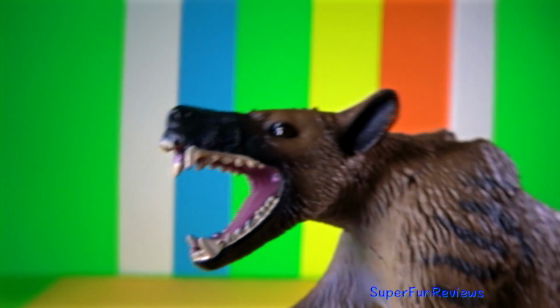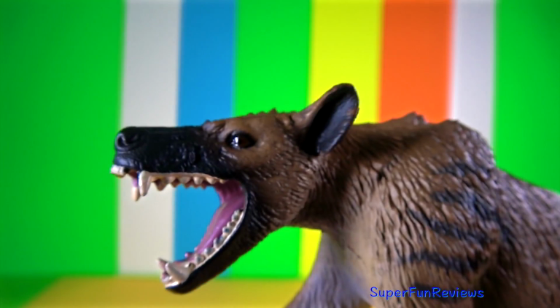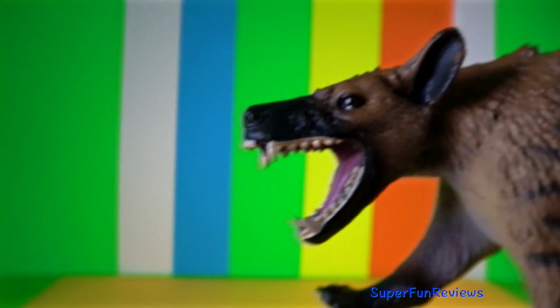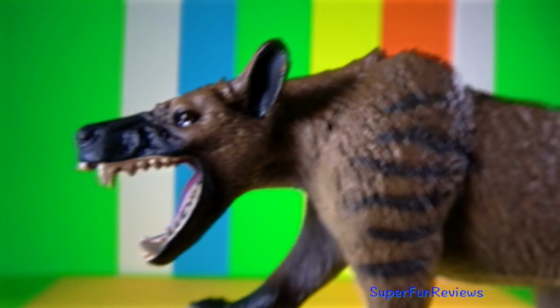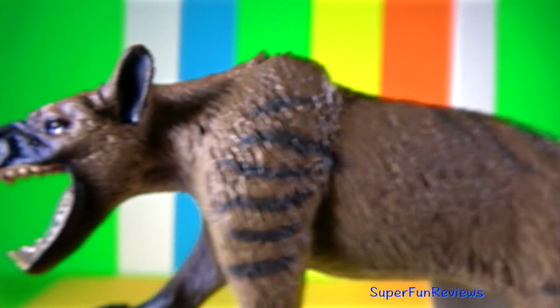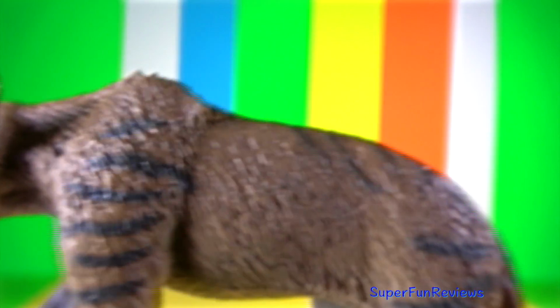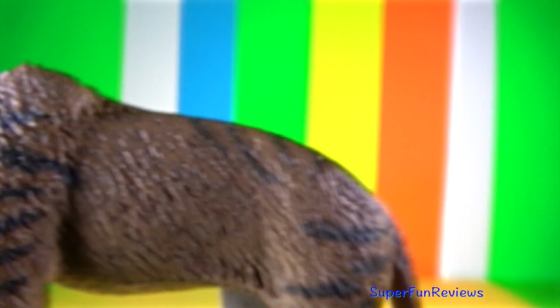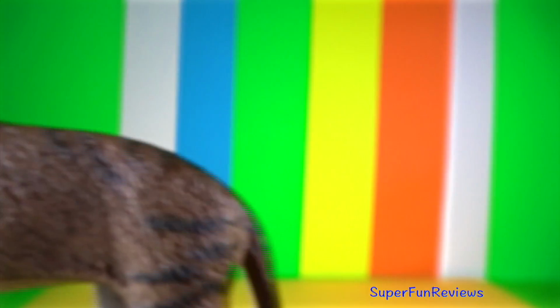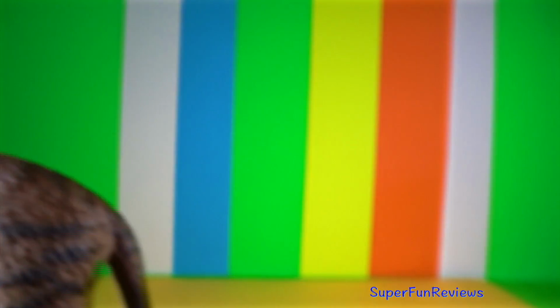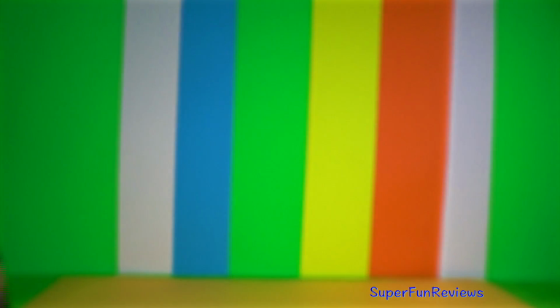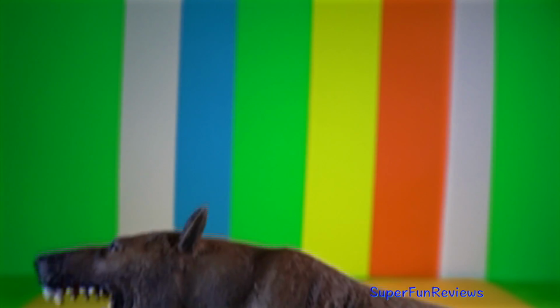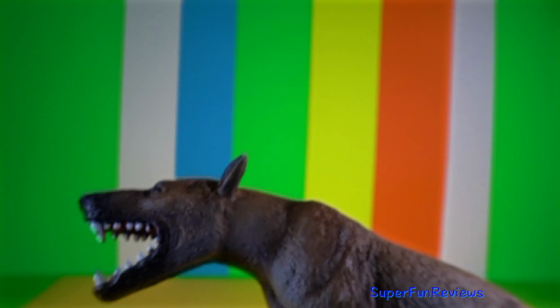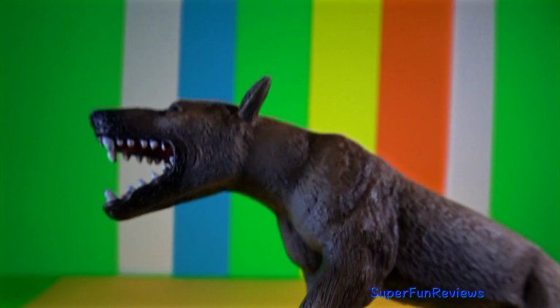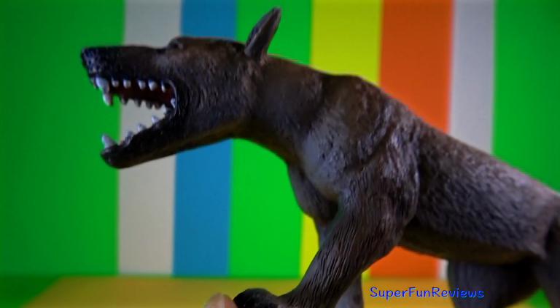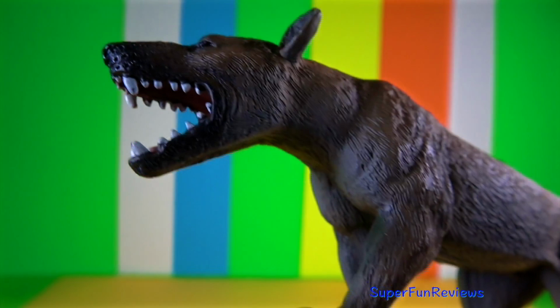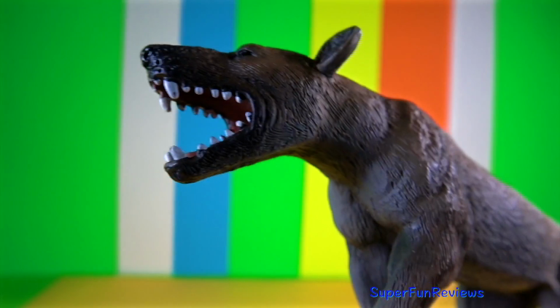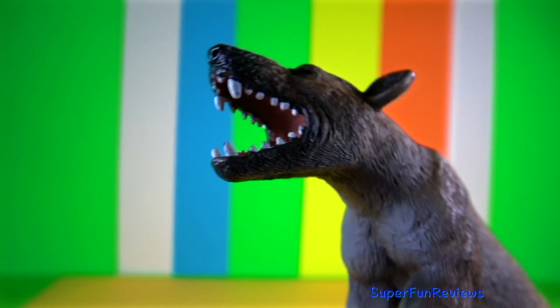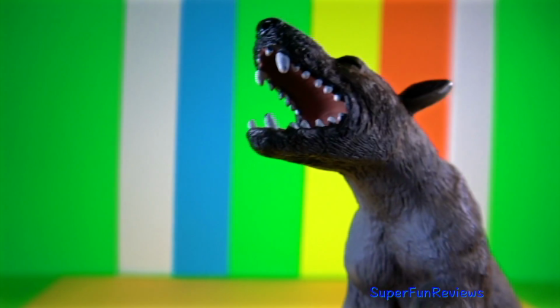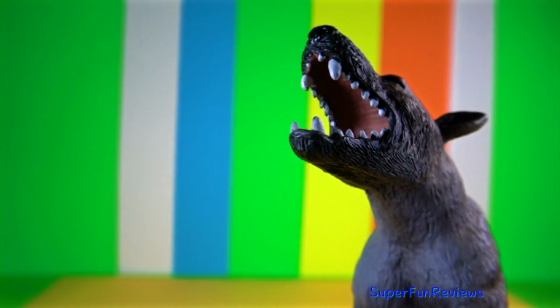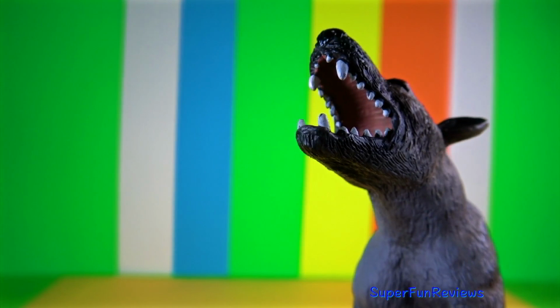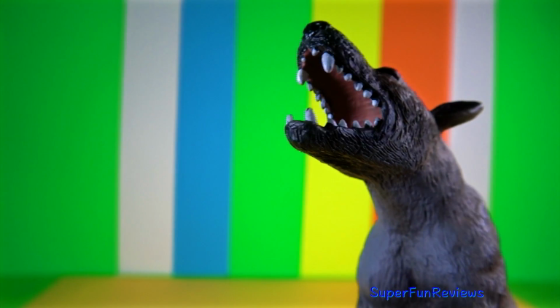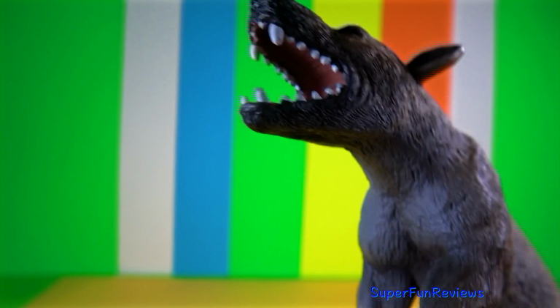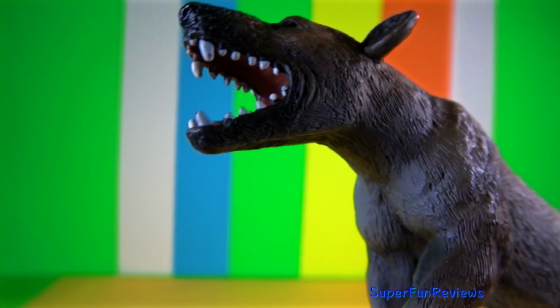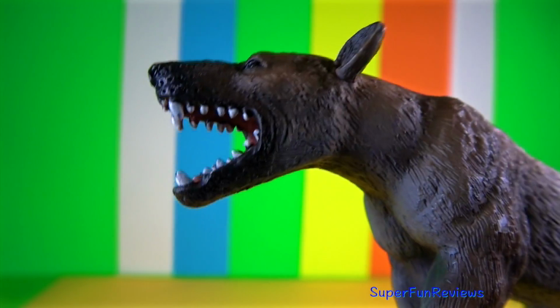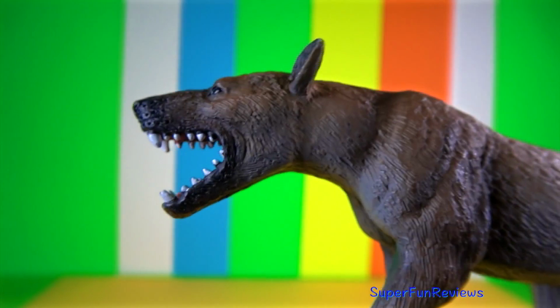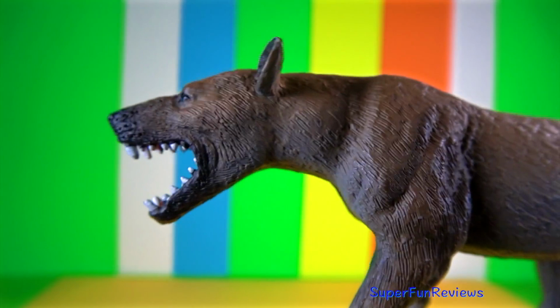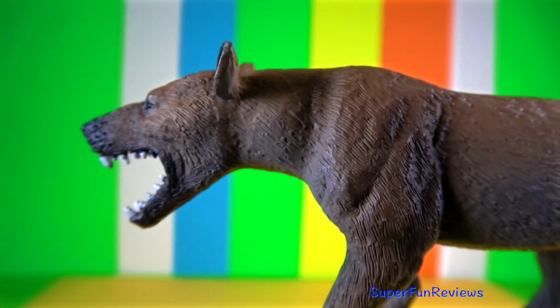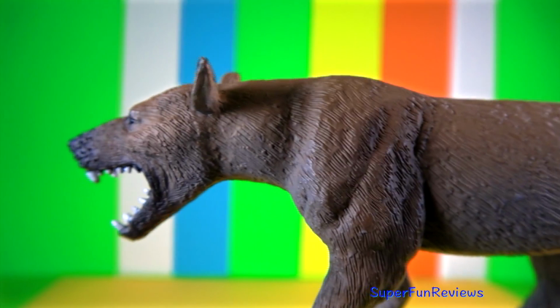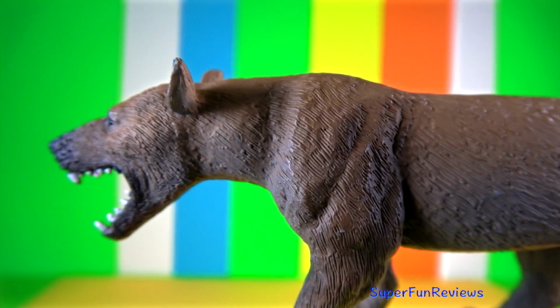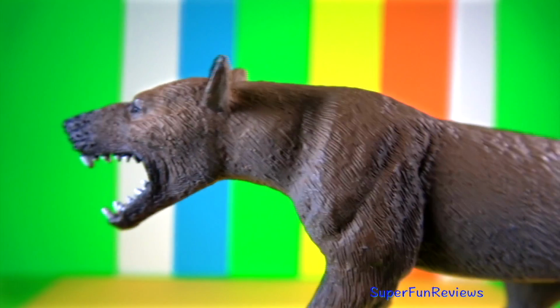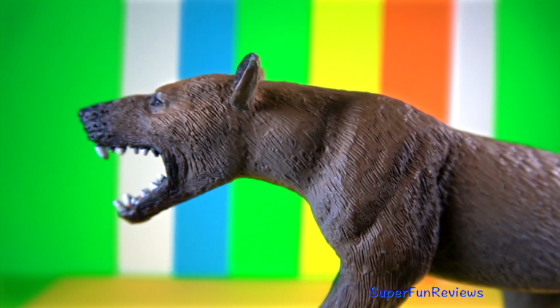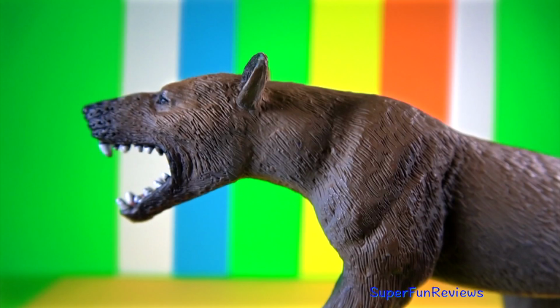This figure really gives the impression of a primitive carnivorous creodont from 30 million years ago — a very interesting mammal and not one that we normally see. This is my Mojo Hyaenodon. It's a little bit smaller and the teeth aren't quite as nice, but it's still a really nice model.